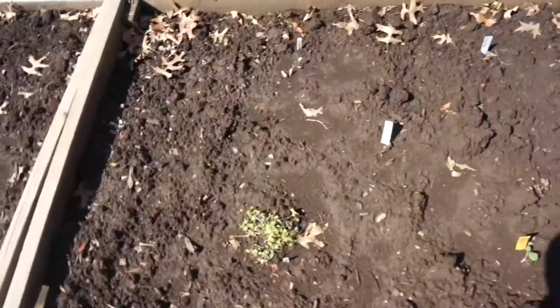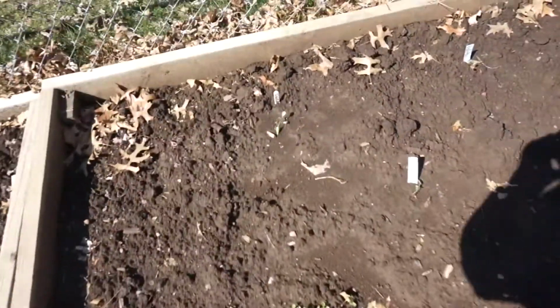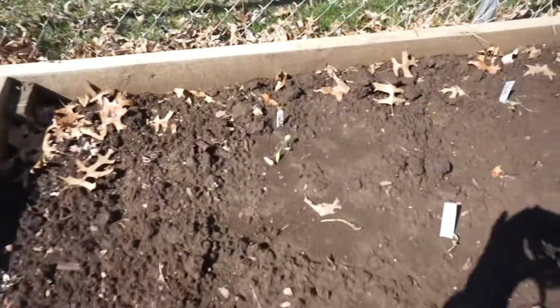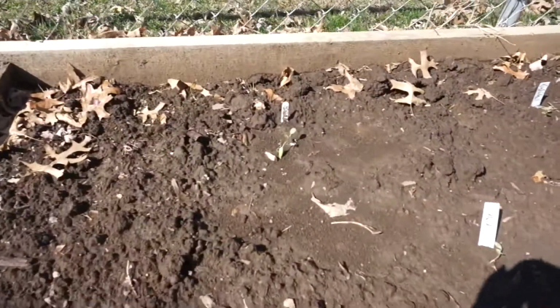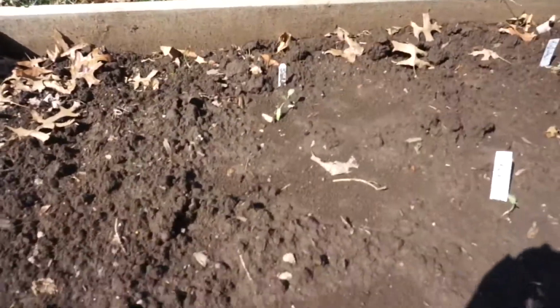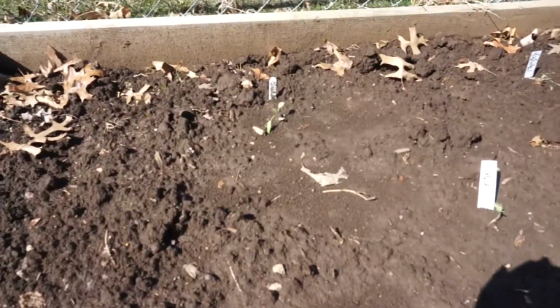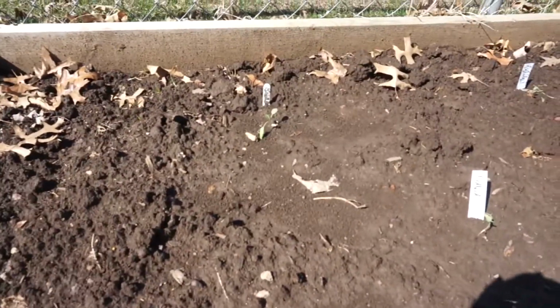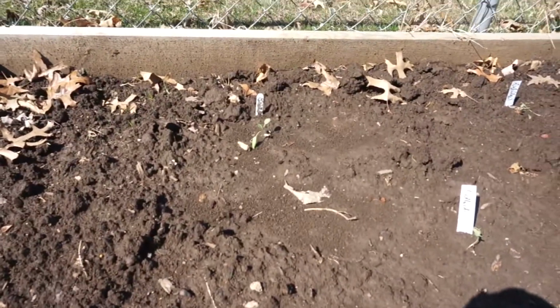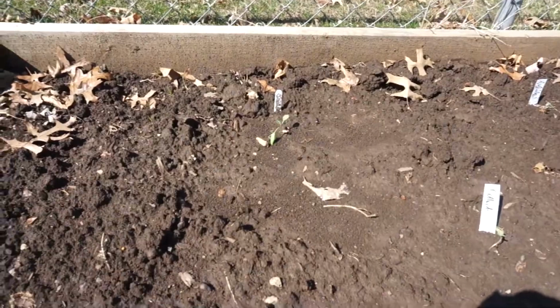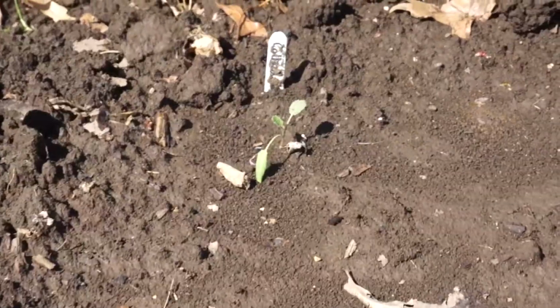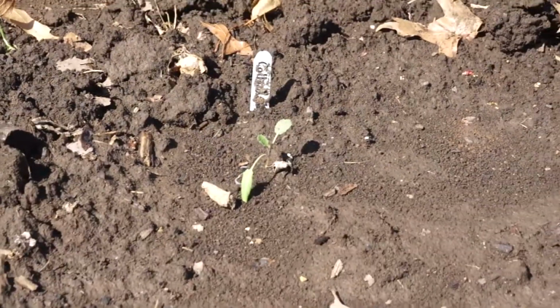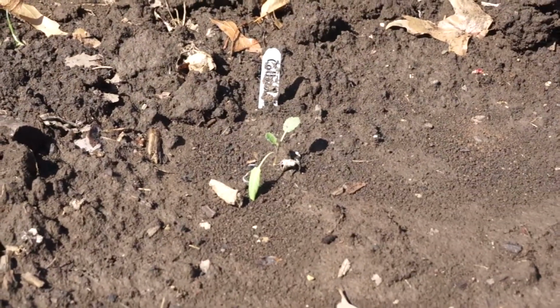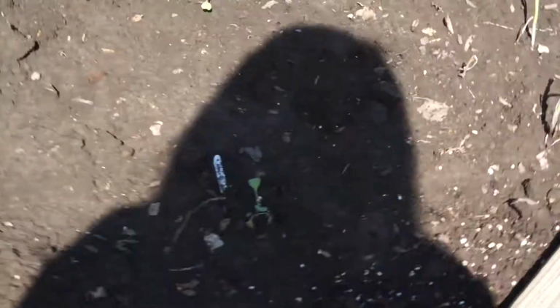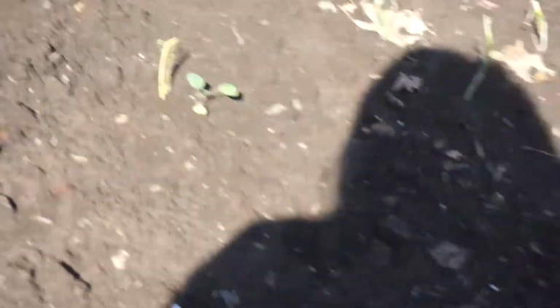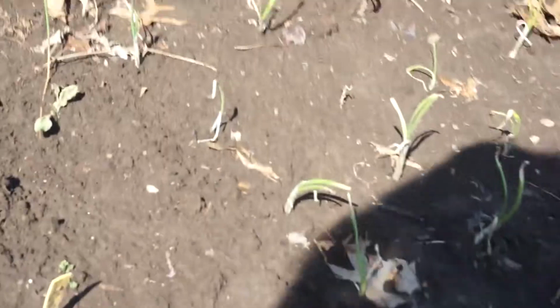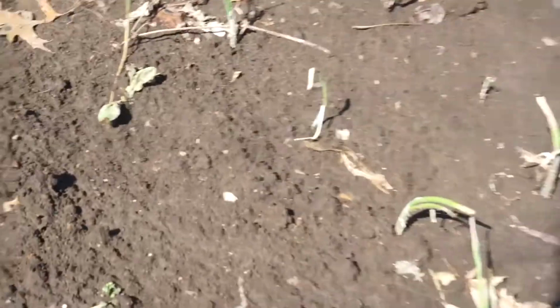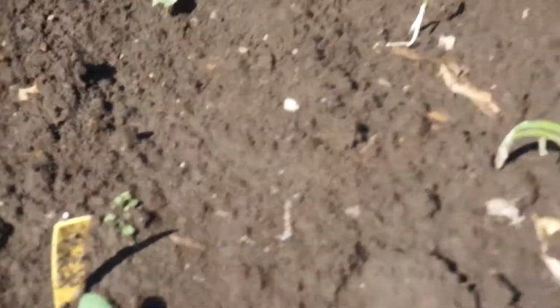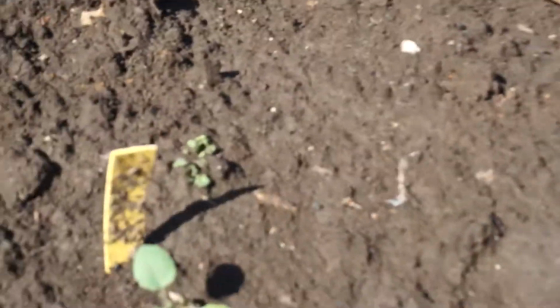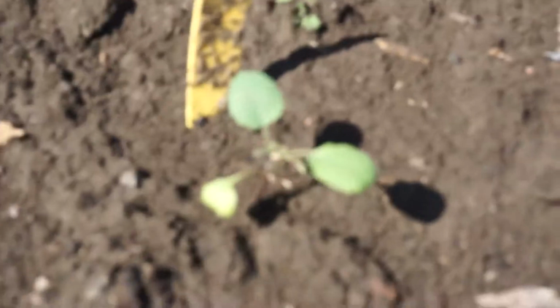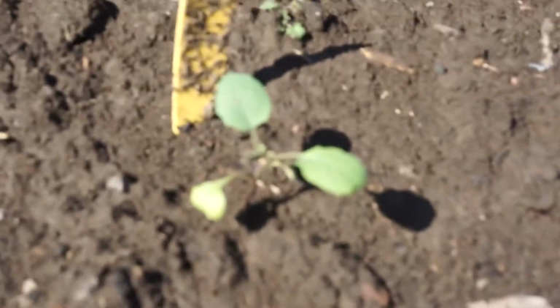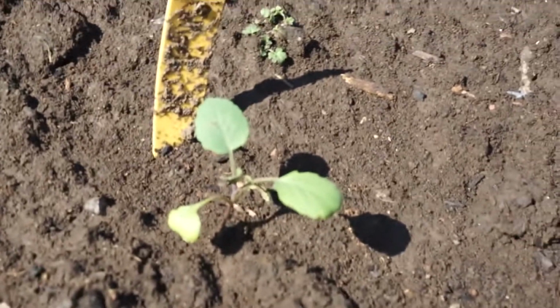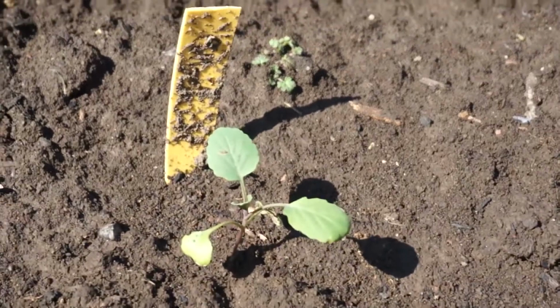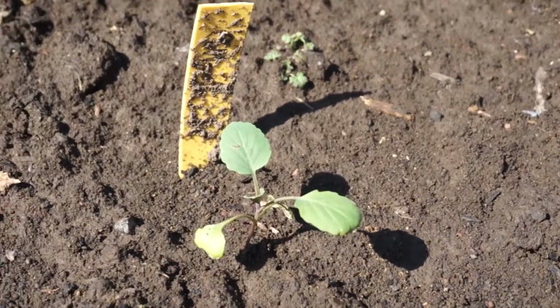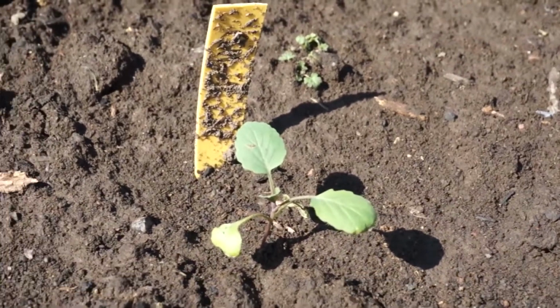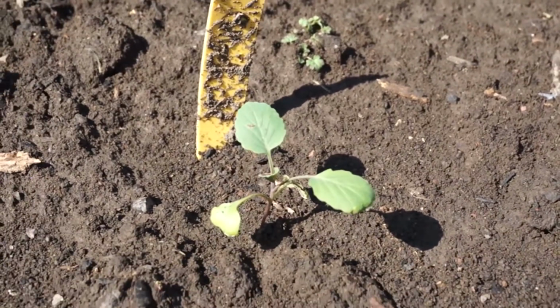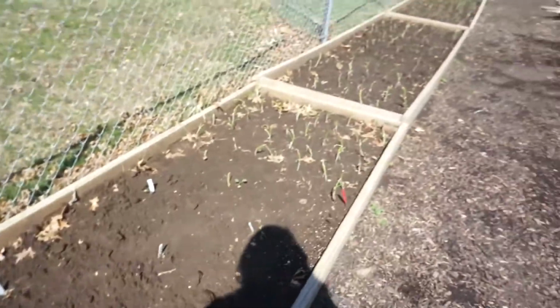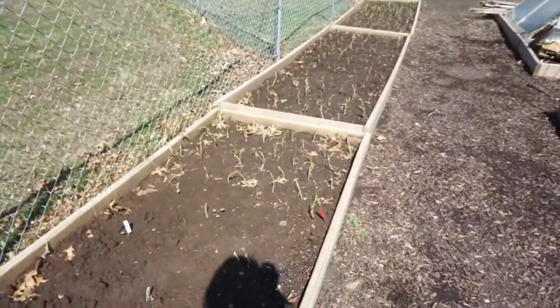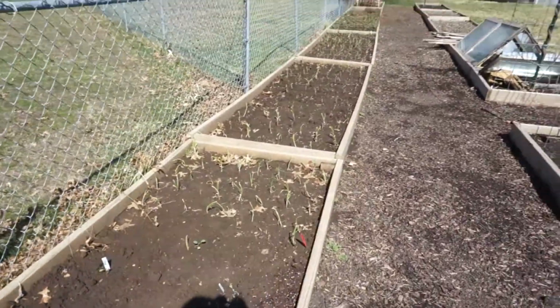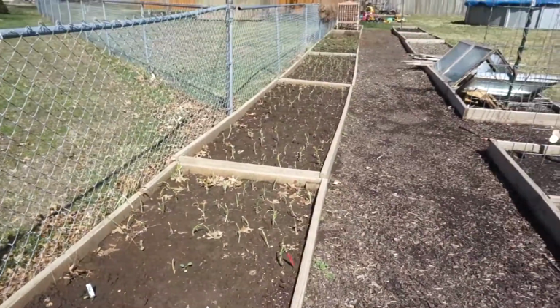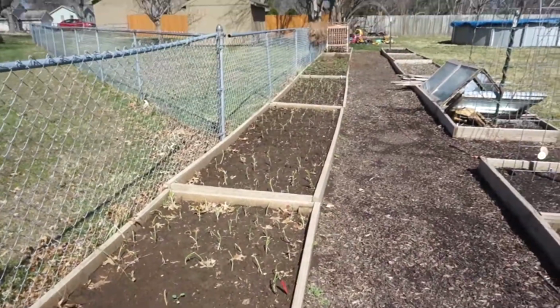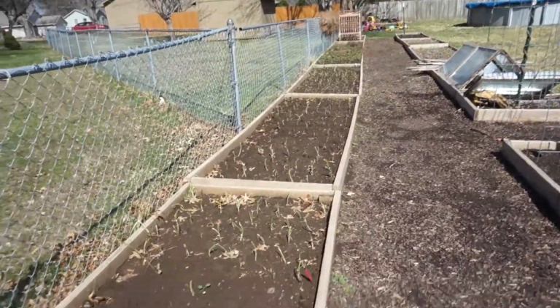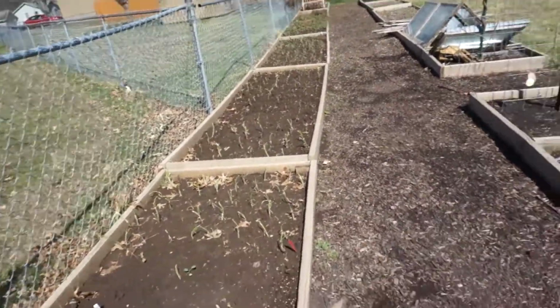Here's my collard greens — they're actually looking pretty good. Look at this guy, he's looking really good. Onions of course are fine; I wasn't worried about them.